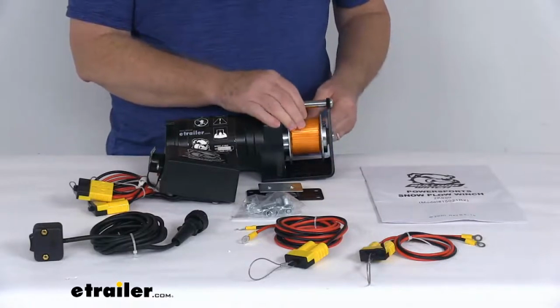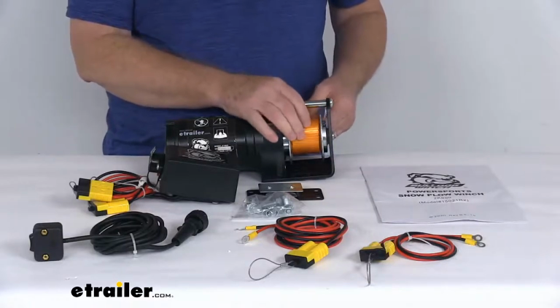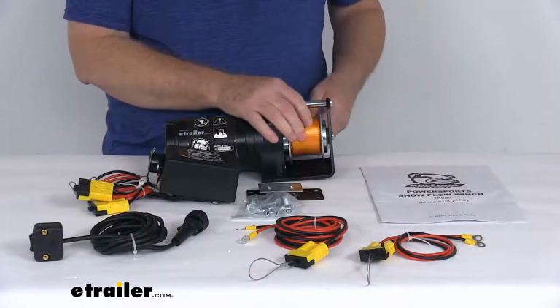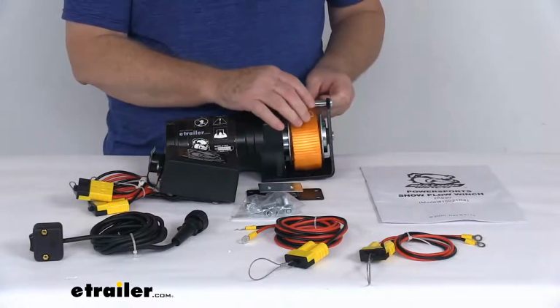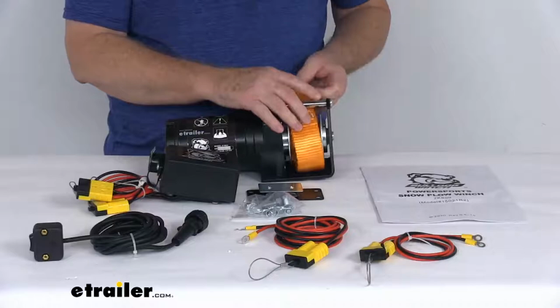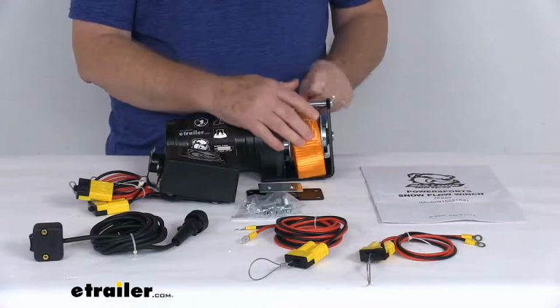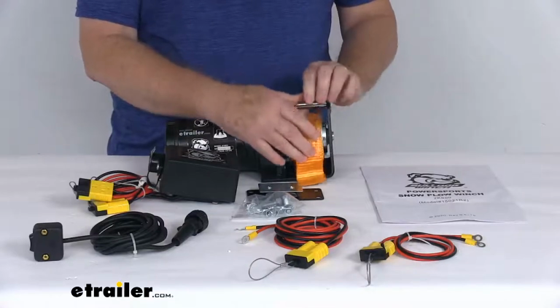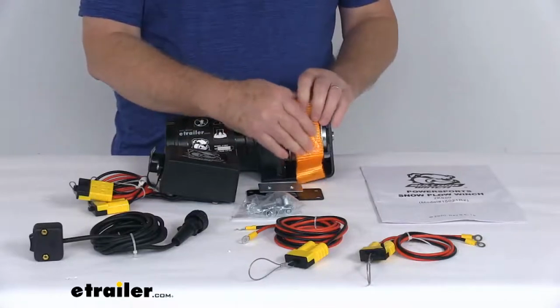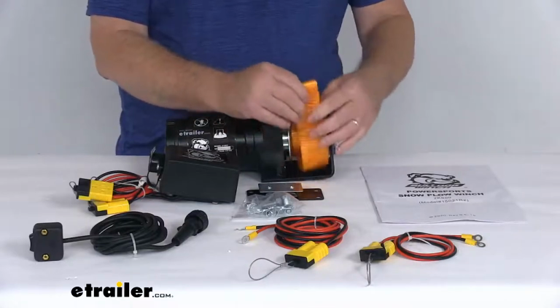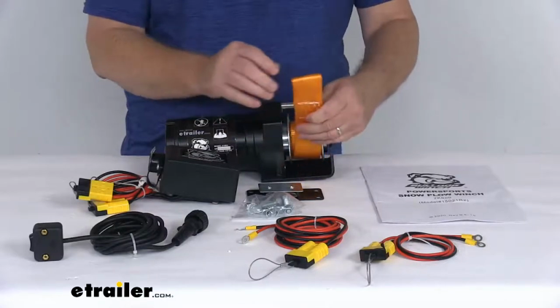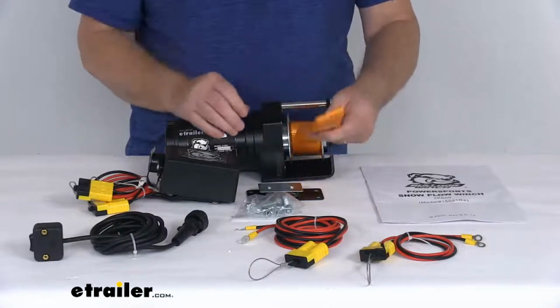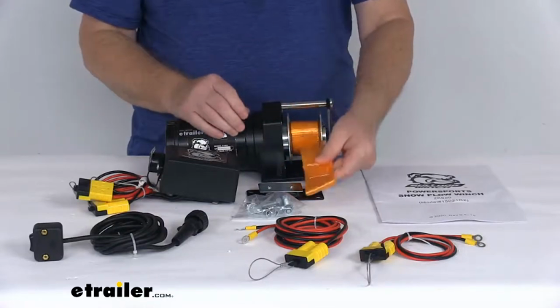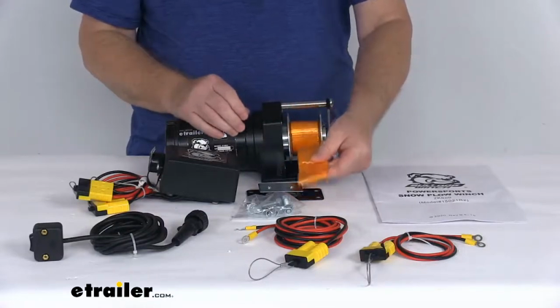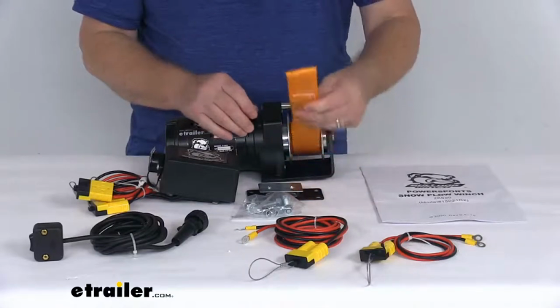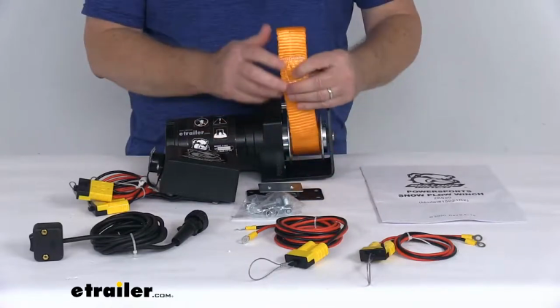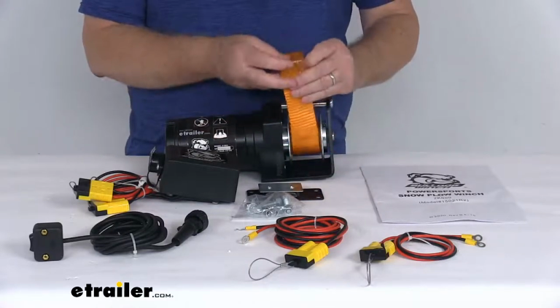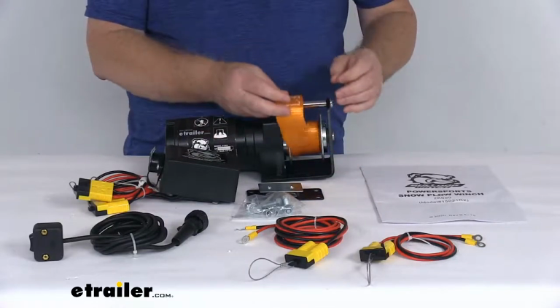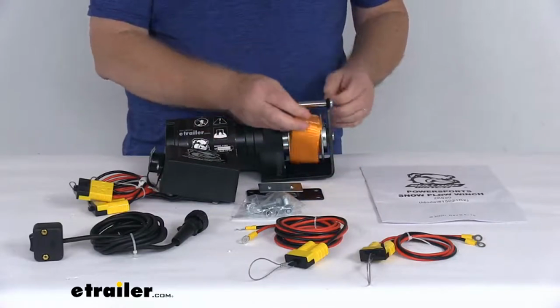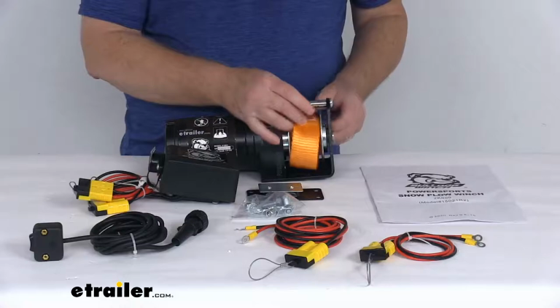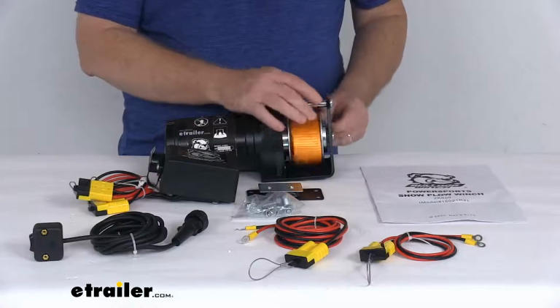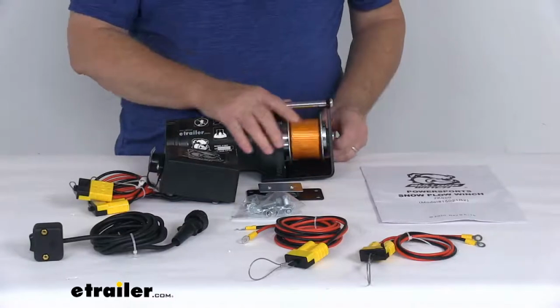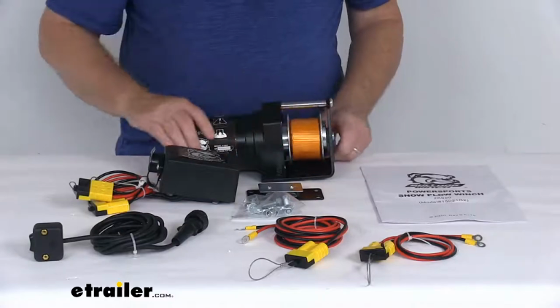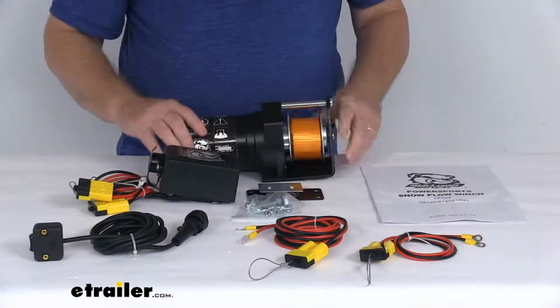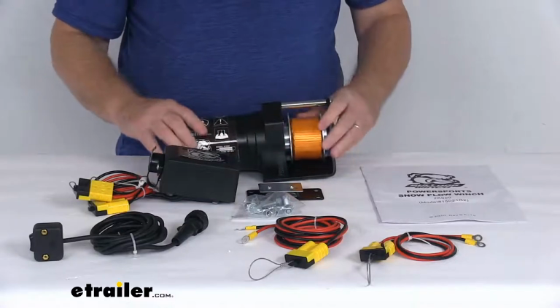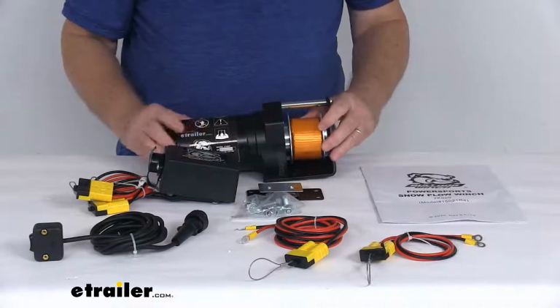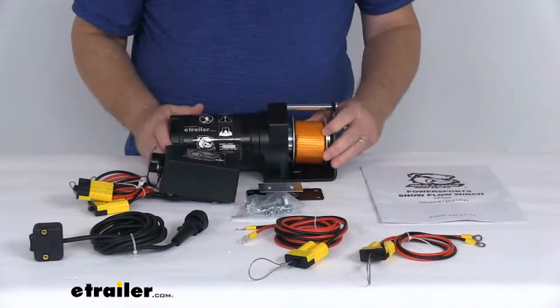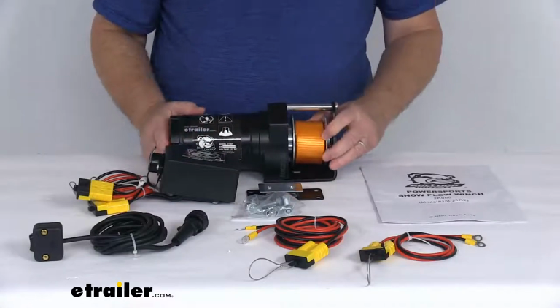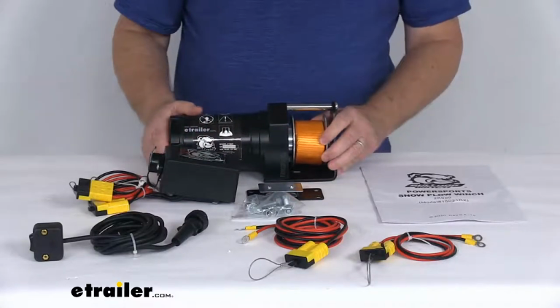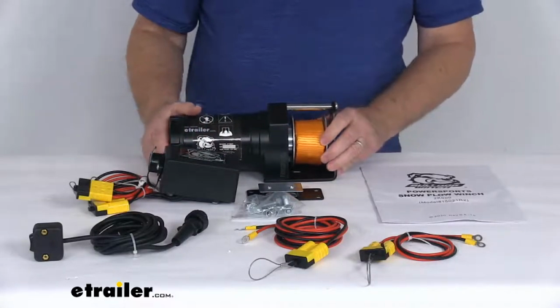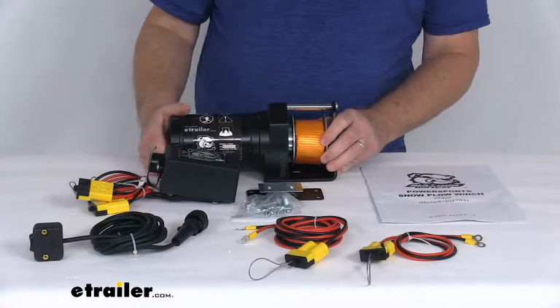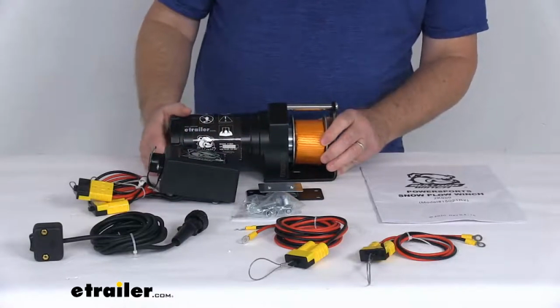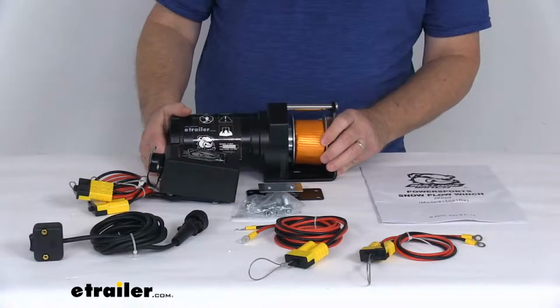It attaches to the plow blade with either a bow shackle or a hook, which we do sell separately on our website. It has a nice durable black powder coated steel body, and the motor helps resist corrosion.